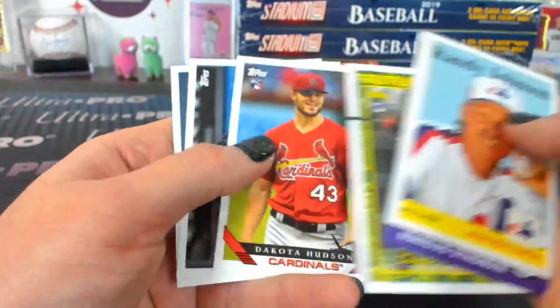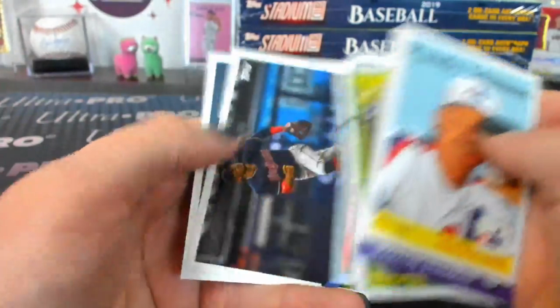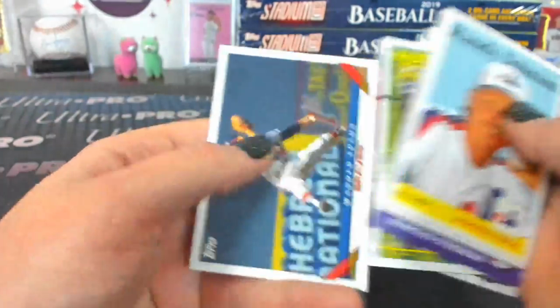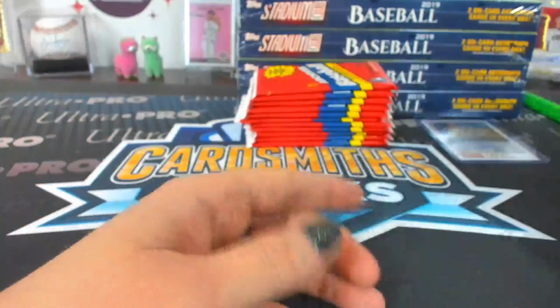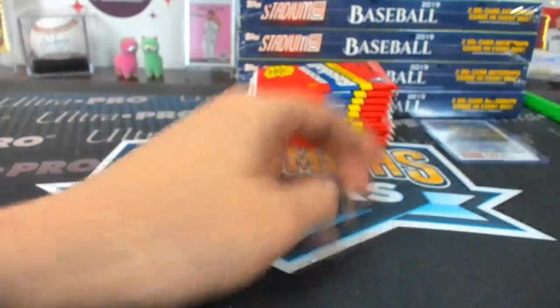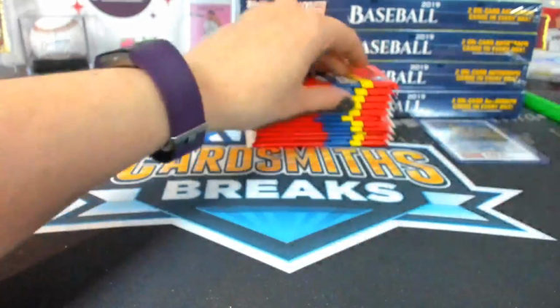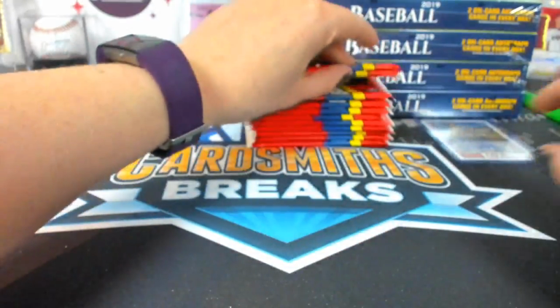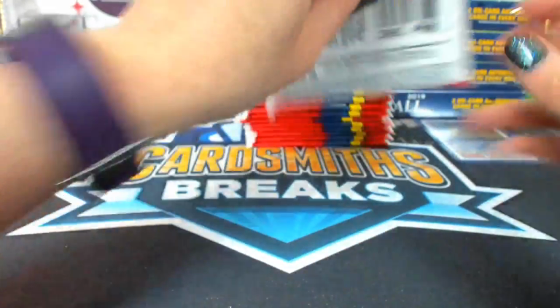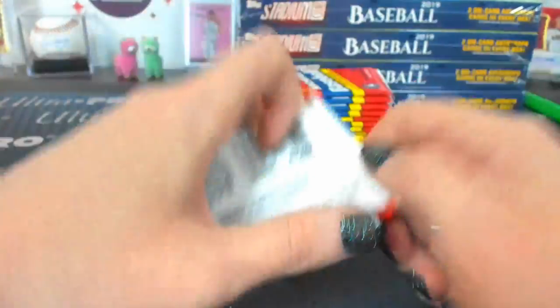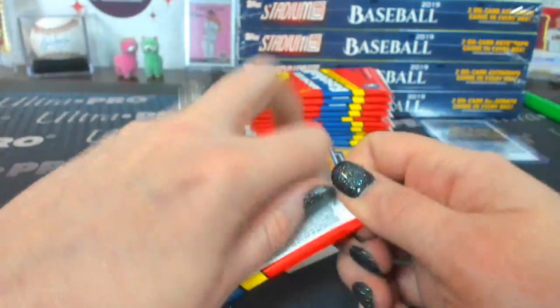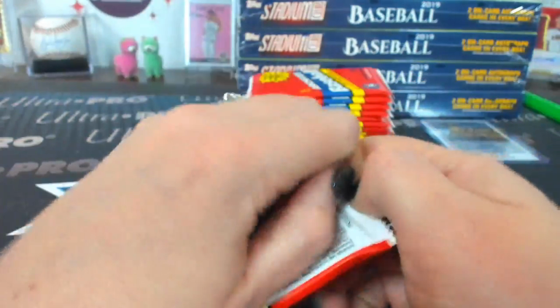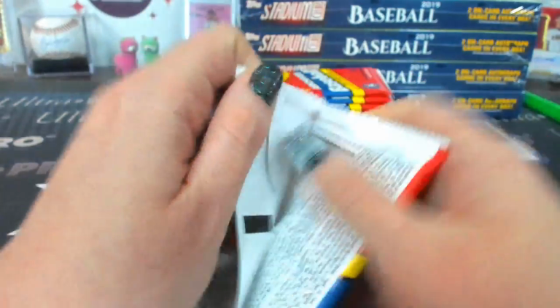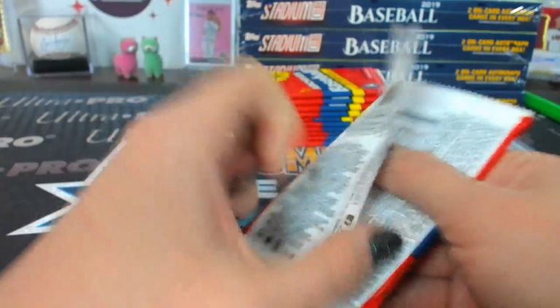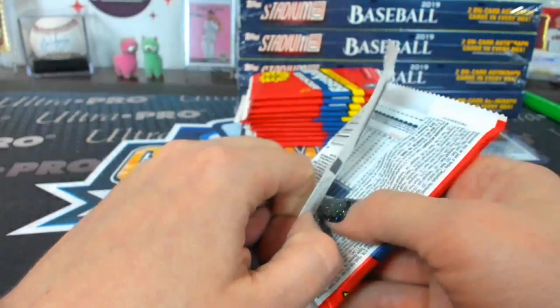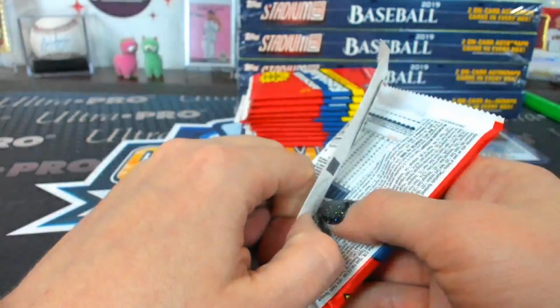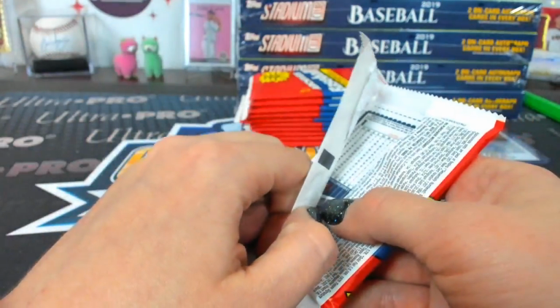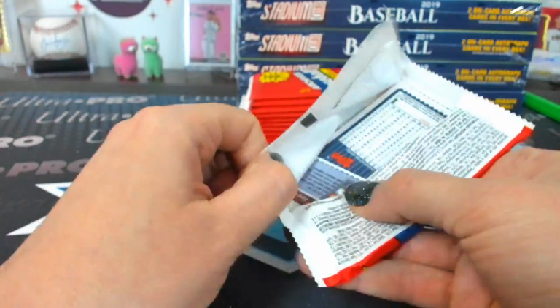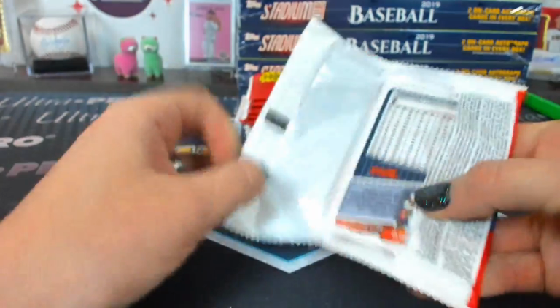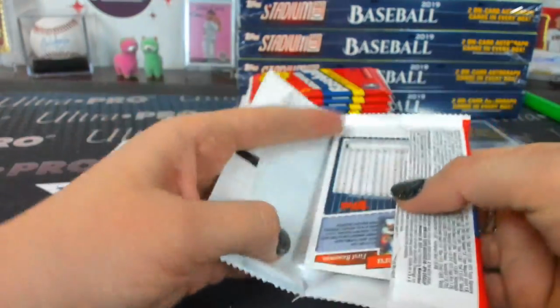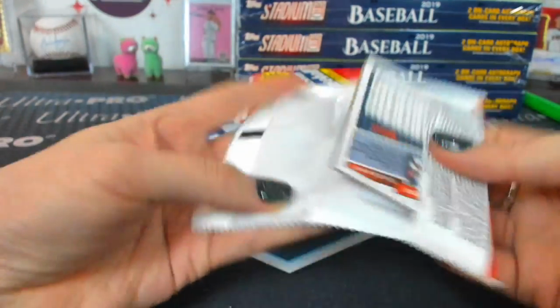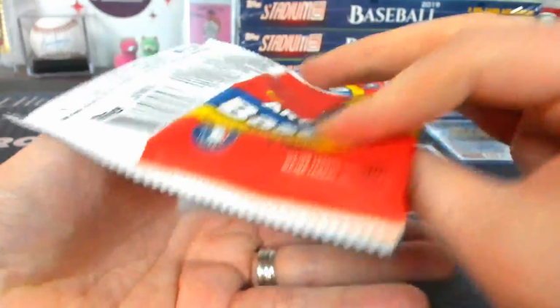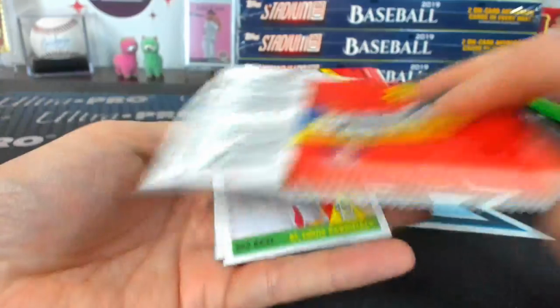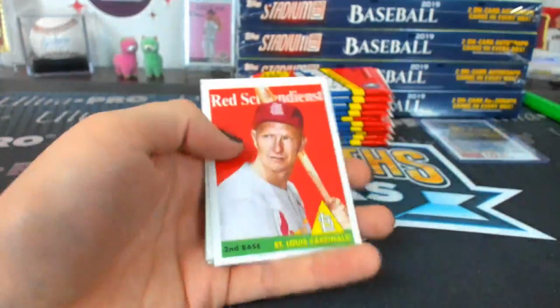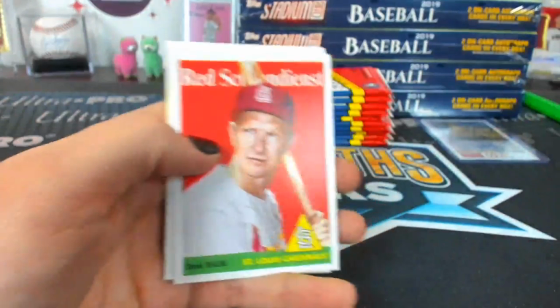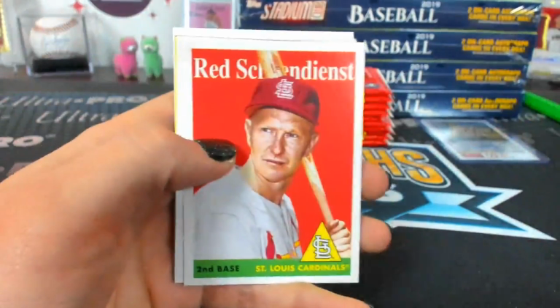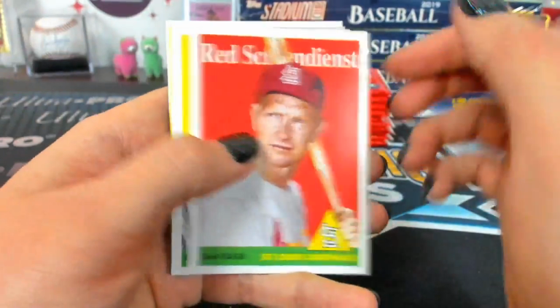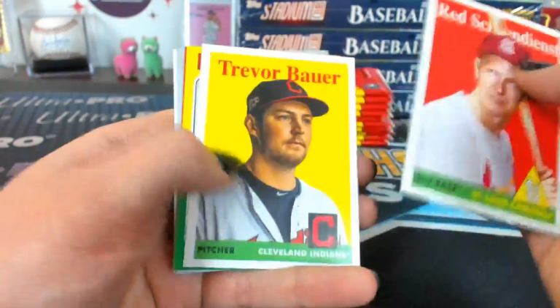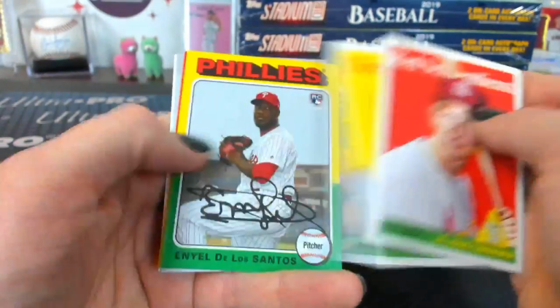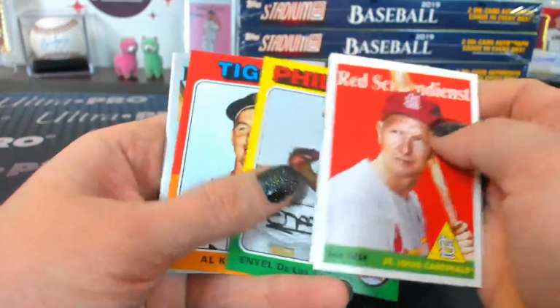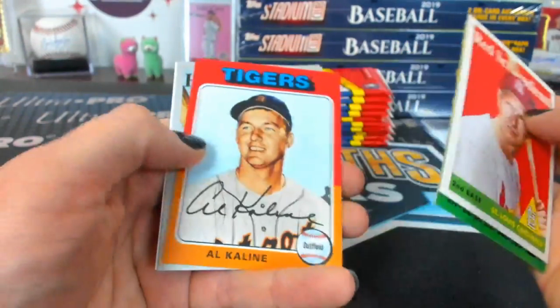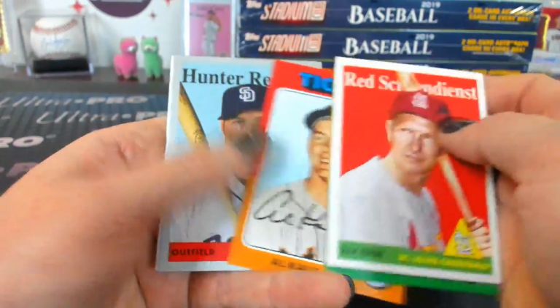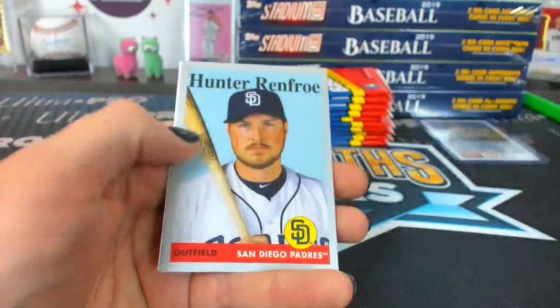I'll never forget when we saw Joe Buck at the mall. Wait — that was Dan McLaughlin at our old favorite Mexican restaurant. Joe Buck was at the mall. You're right, my mistake.